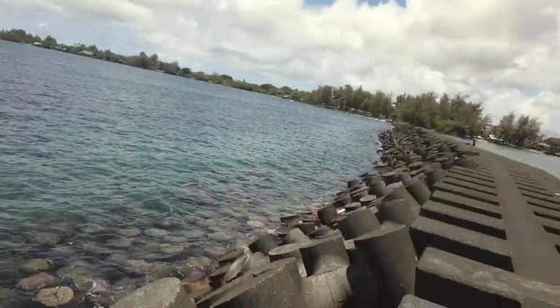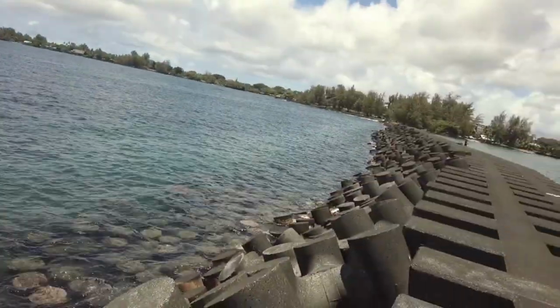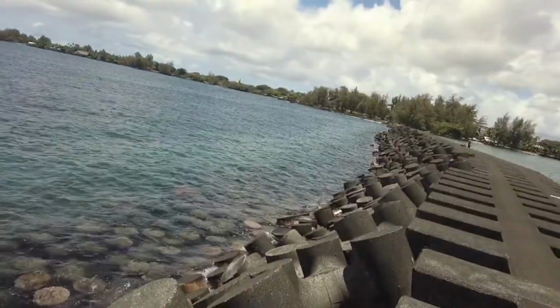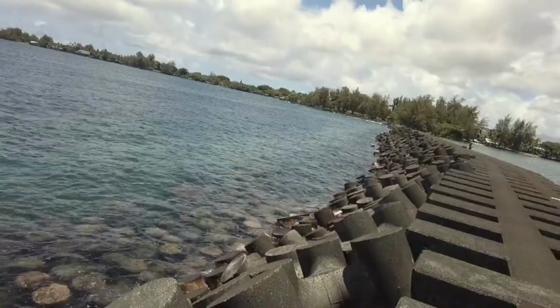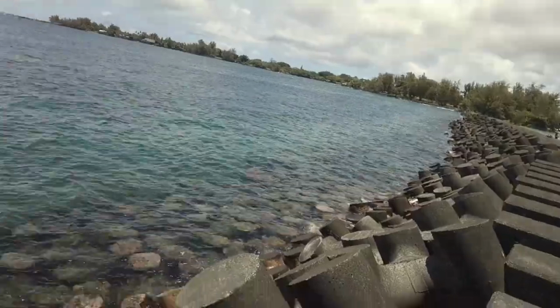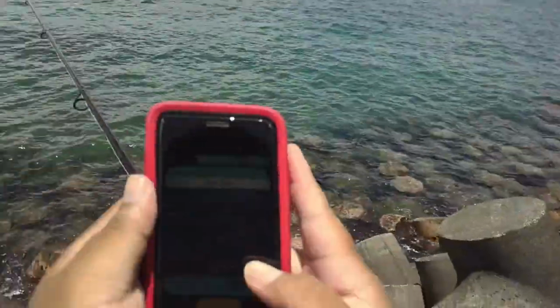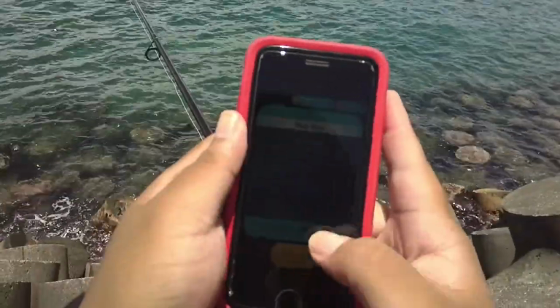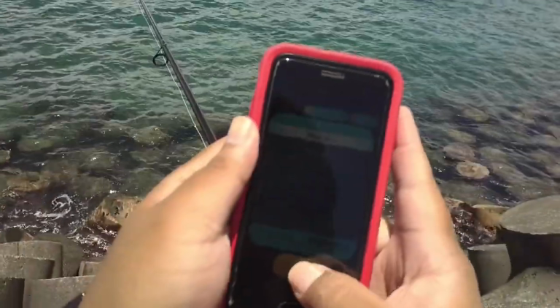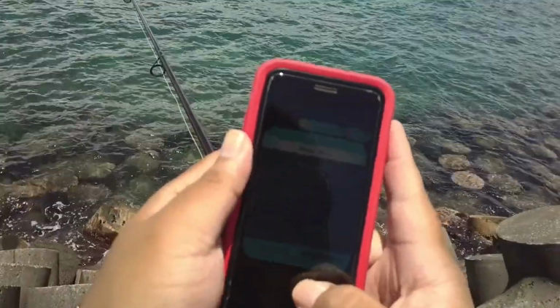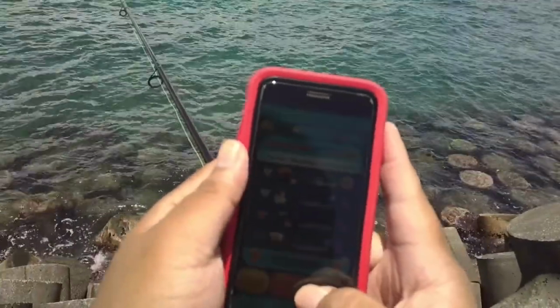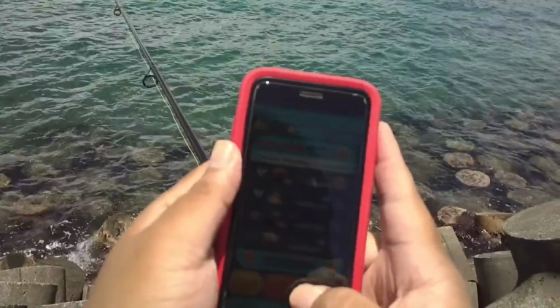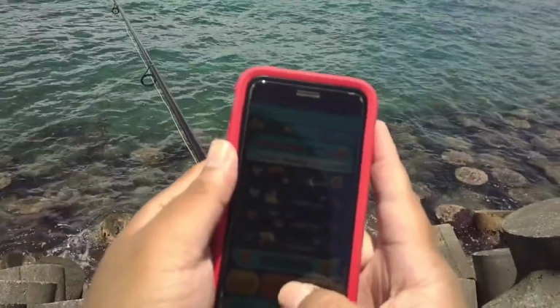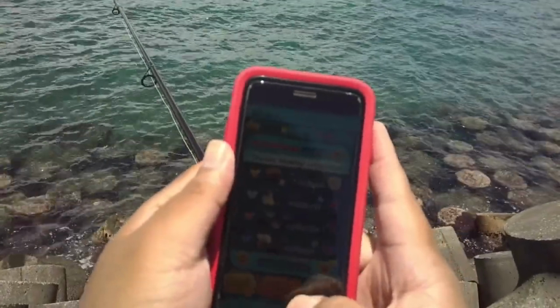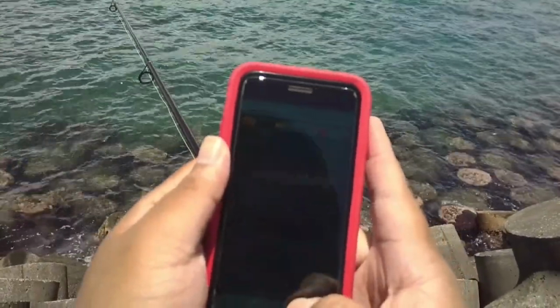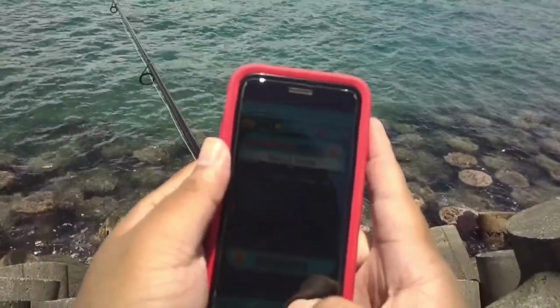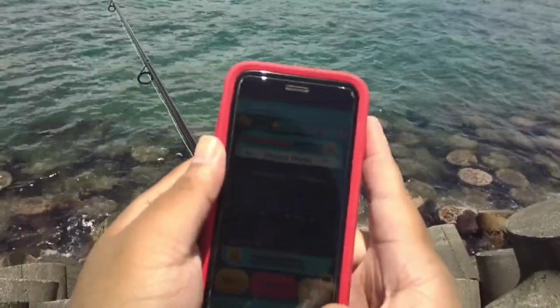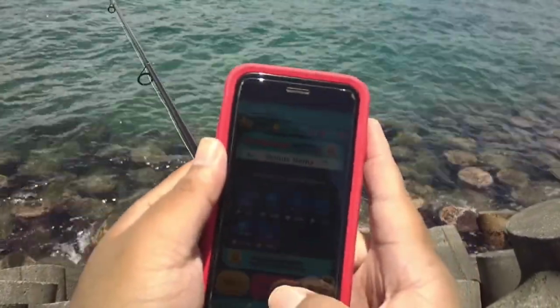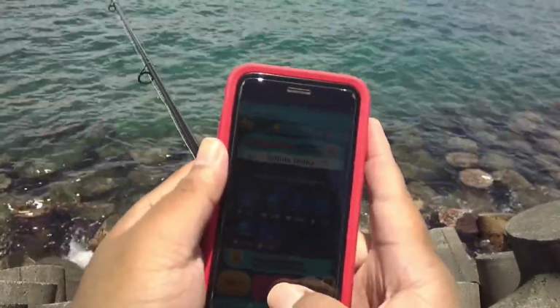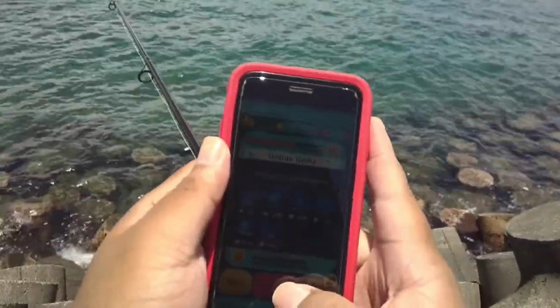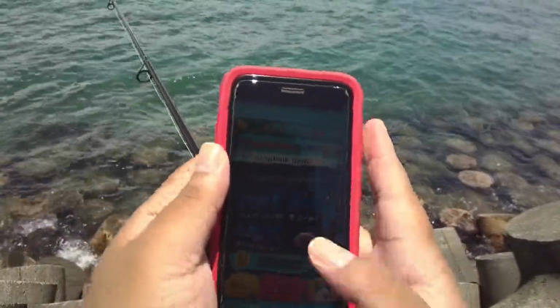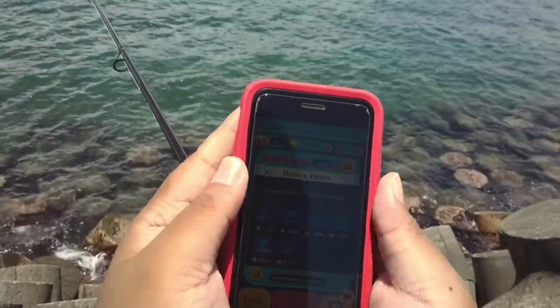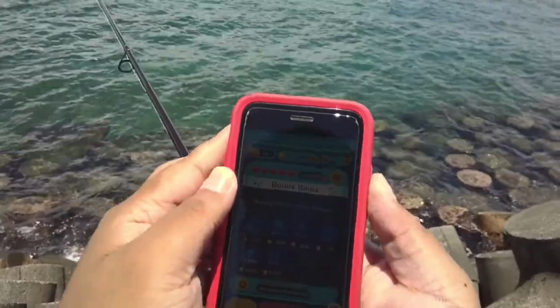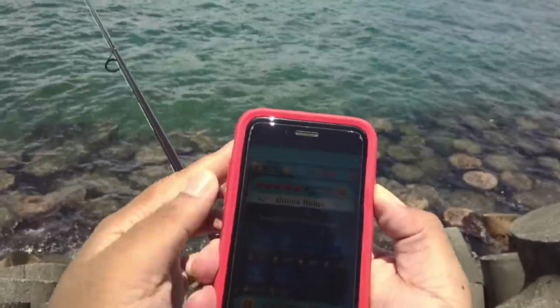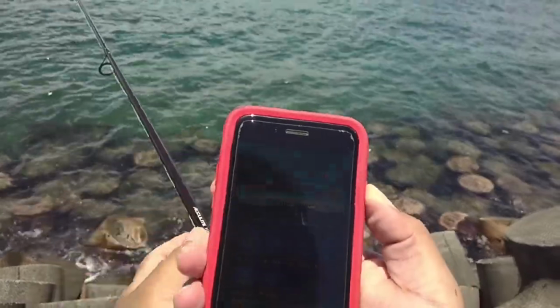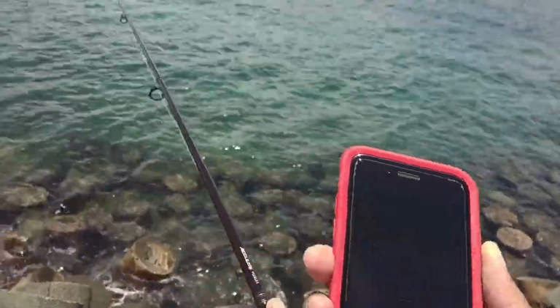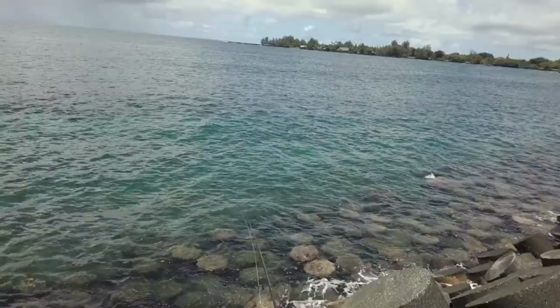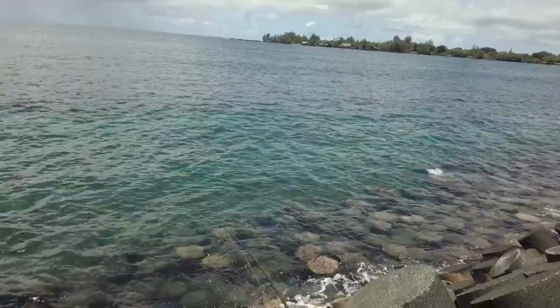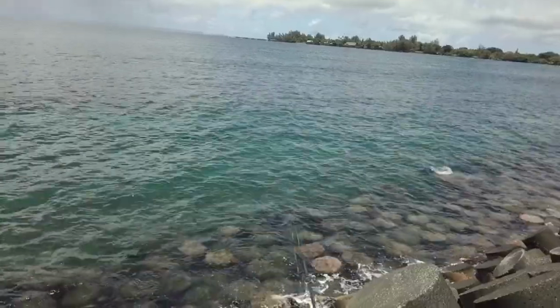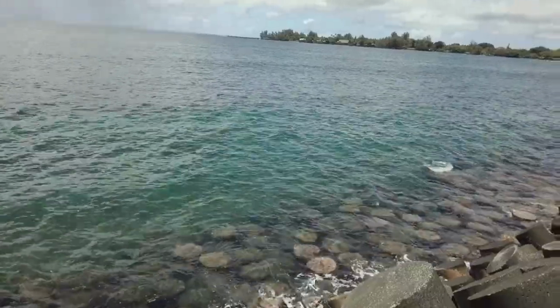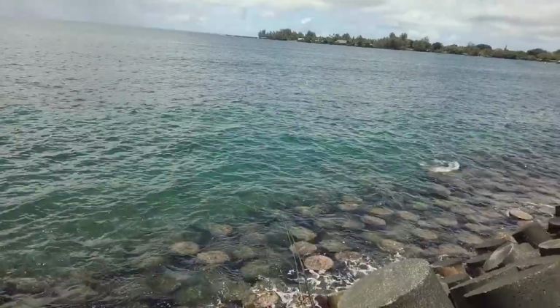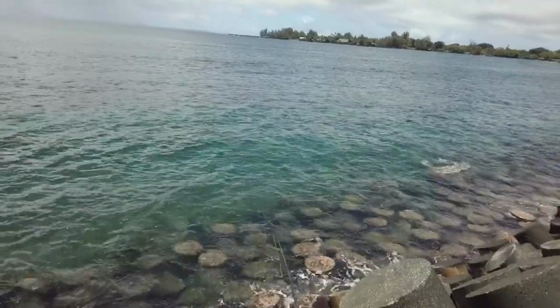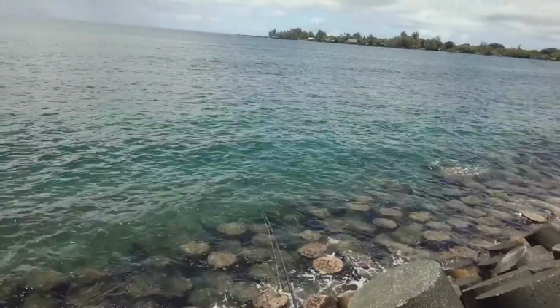This time I decided to fish on the rough side of the brick wall, and obviously I got a little bored so I was checking my Tsum Tsum.